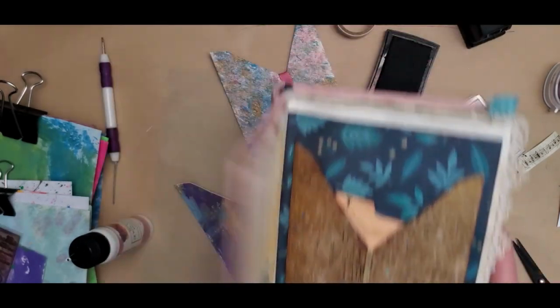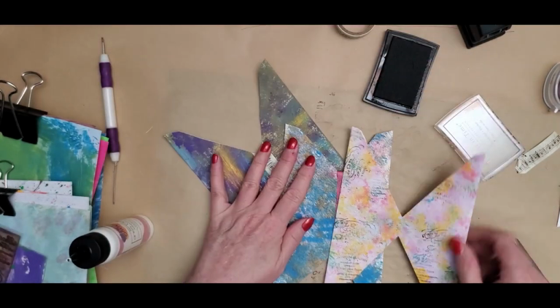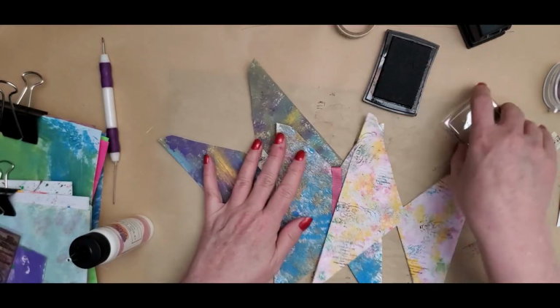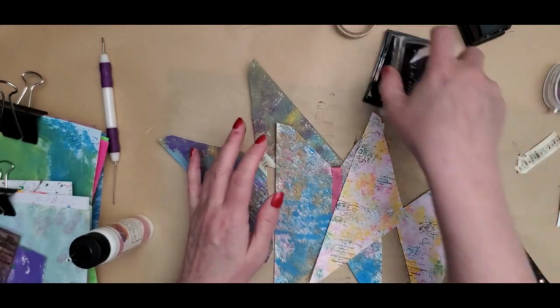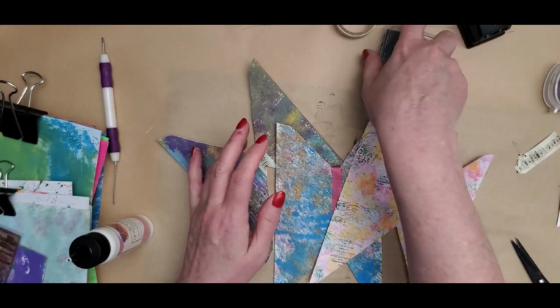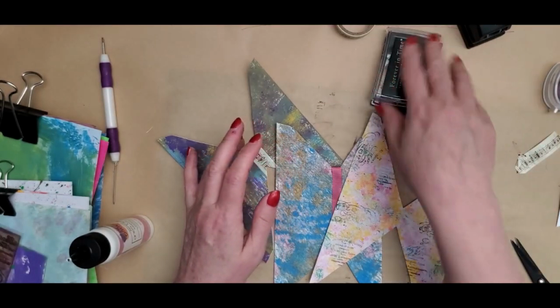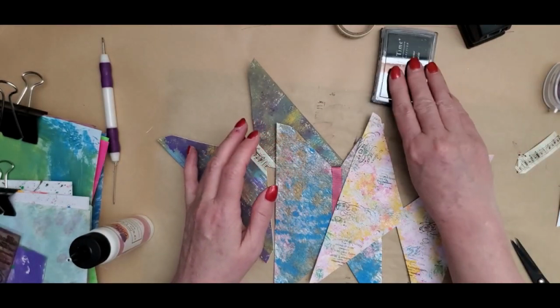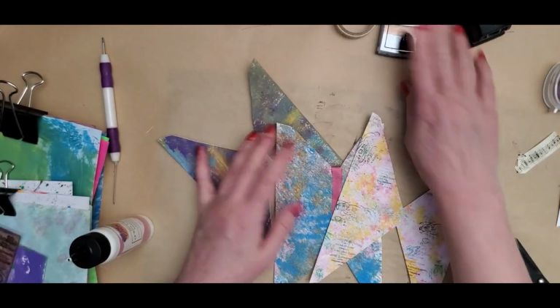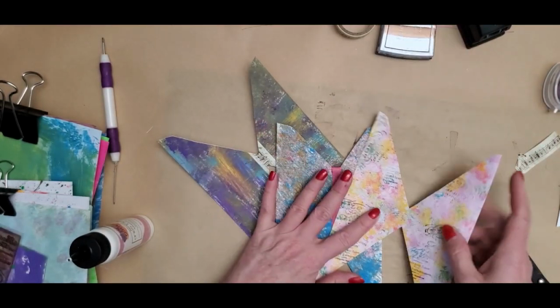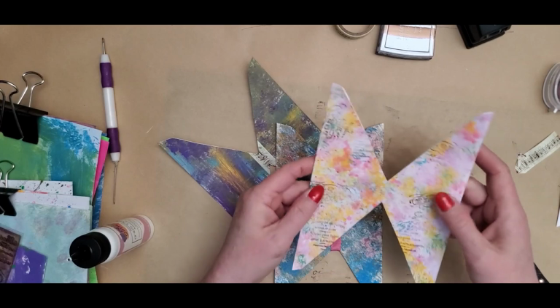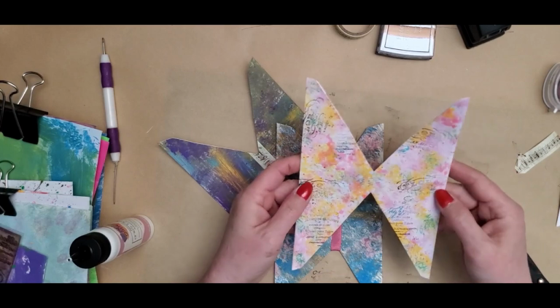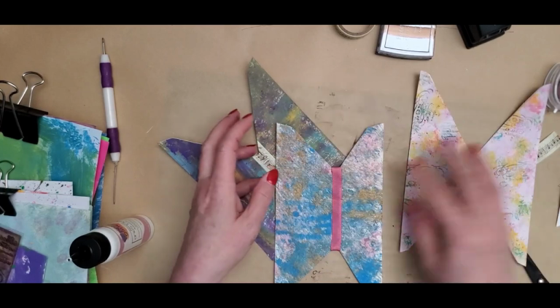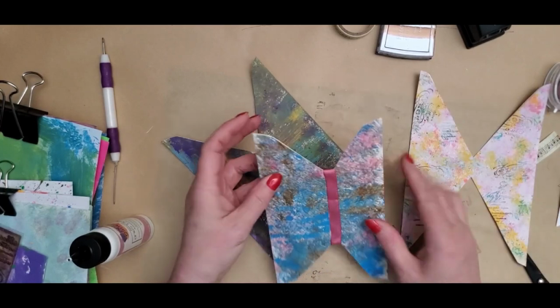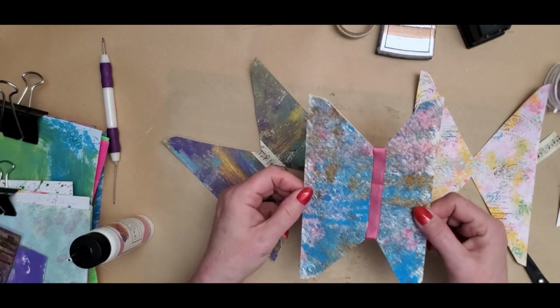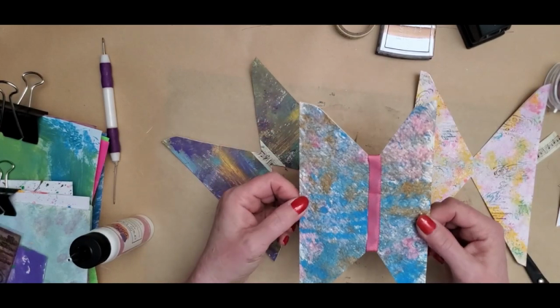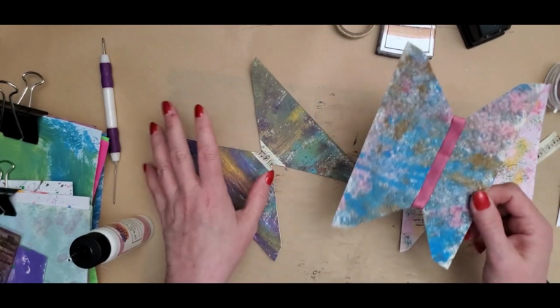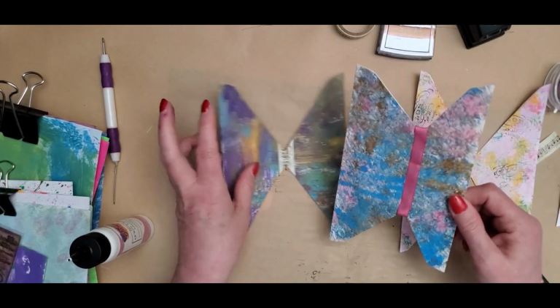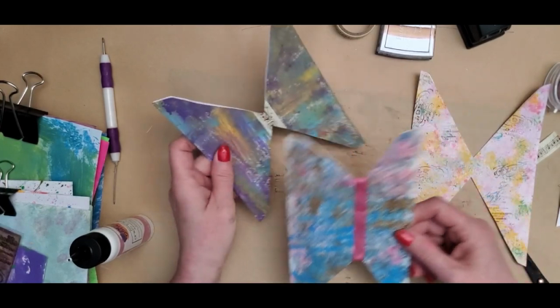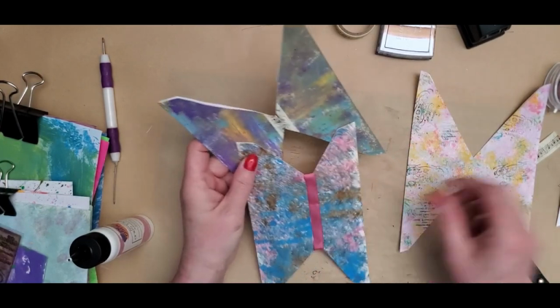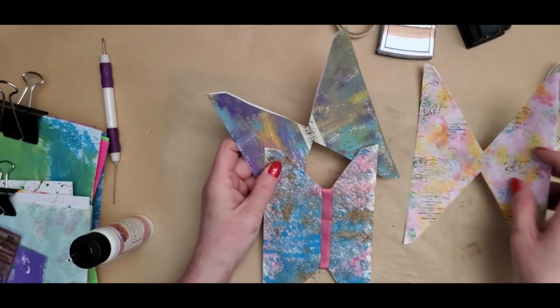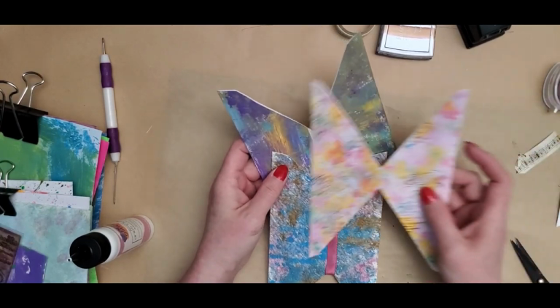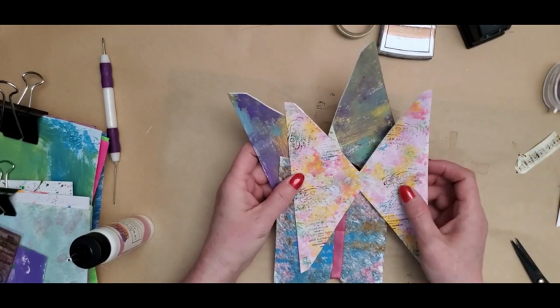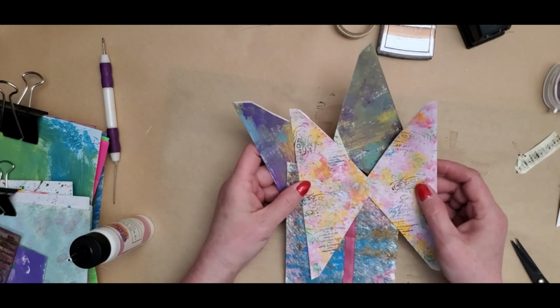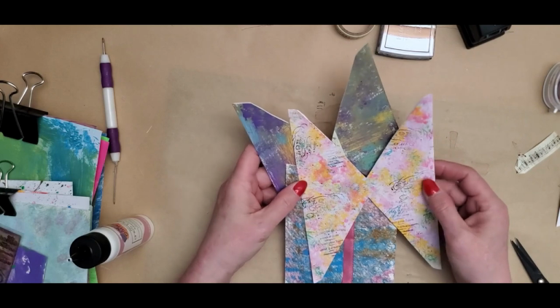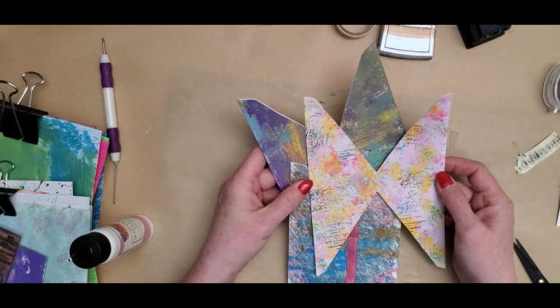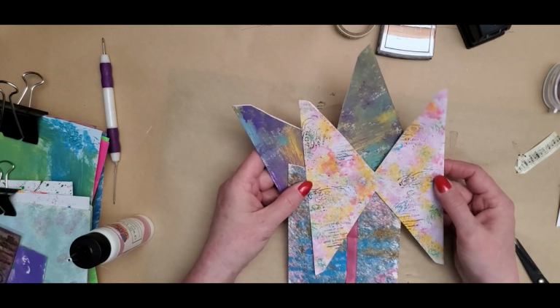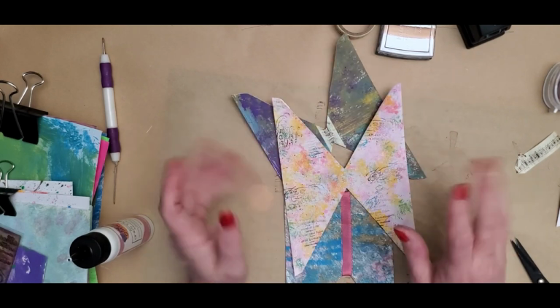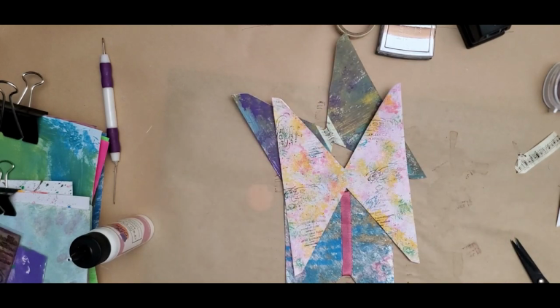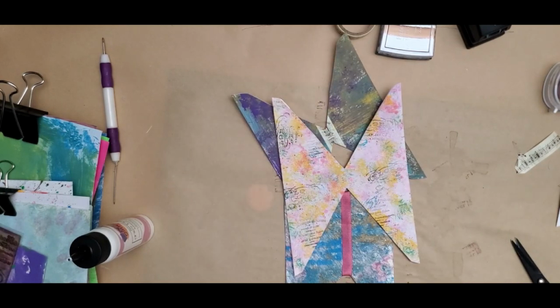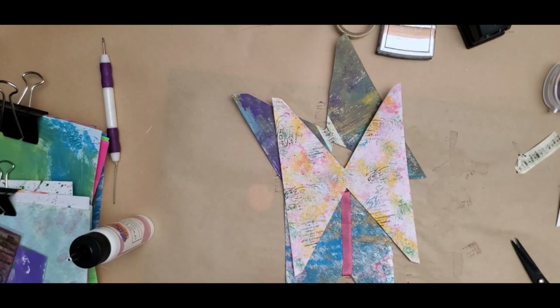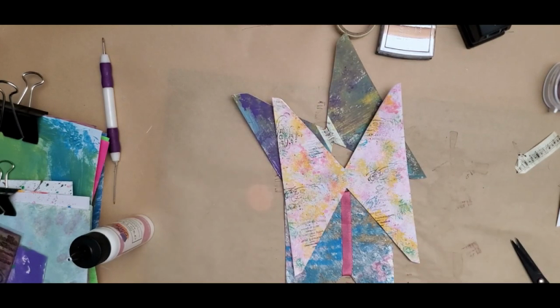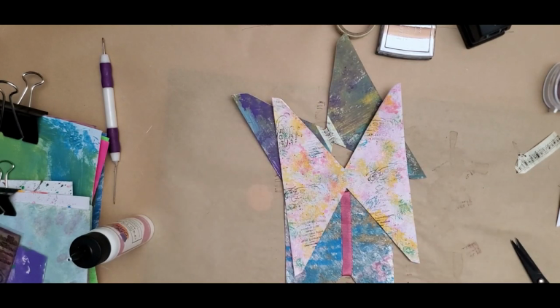Go ahead and get some envelopes and see how your butterflies will turn out. Painting, stamping, tea dyeing, coffee dyeing — endless possibilities. Have a great day, everybody.